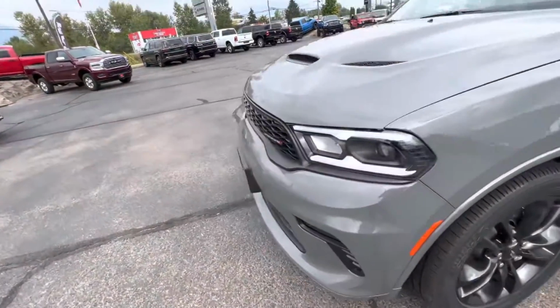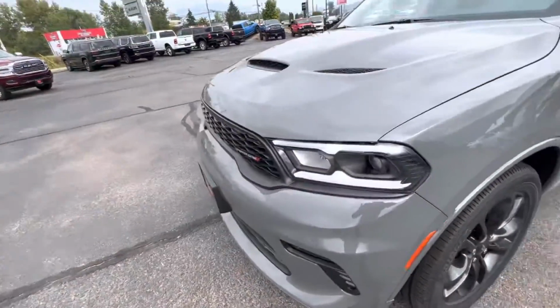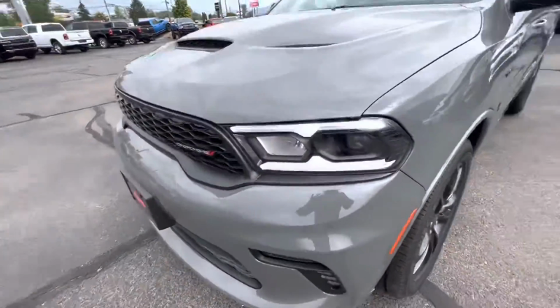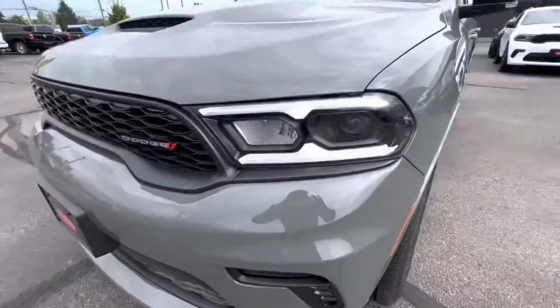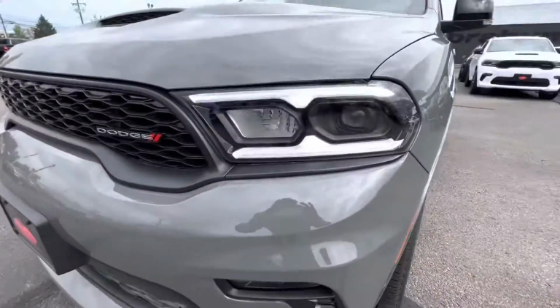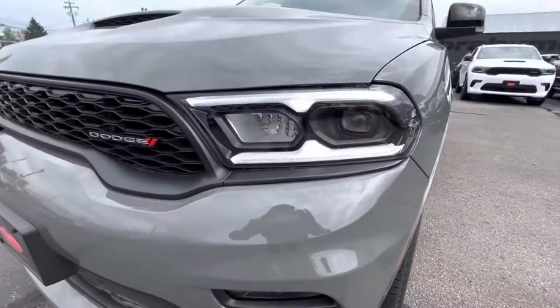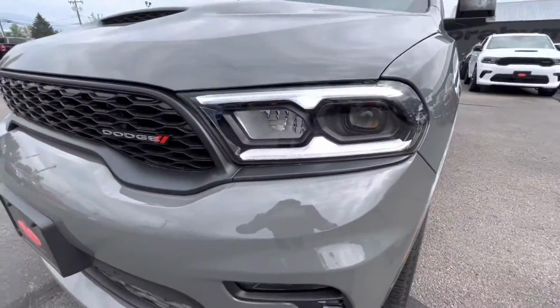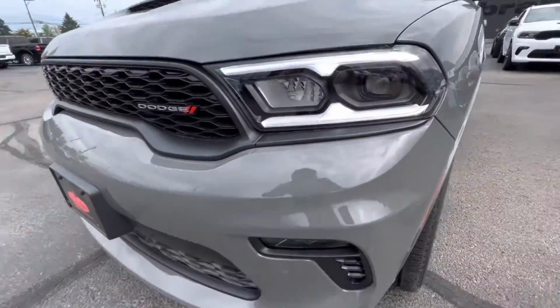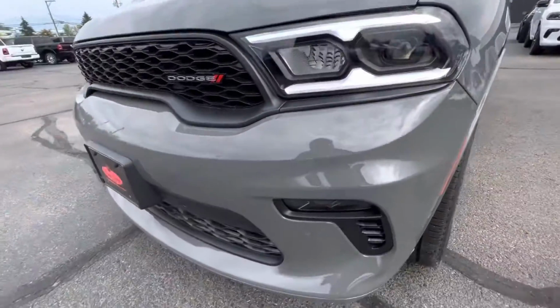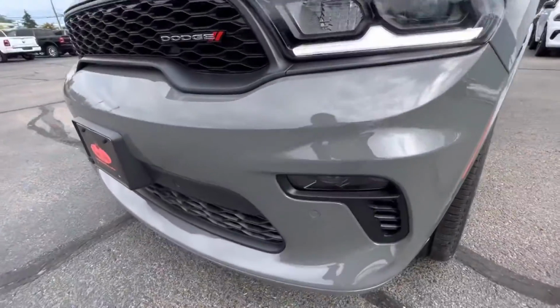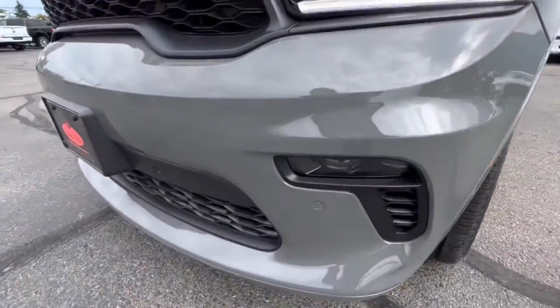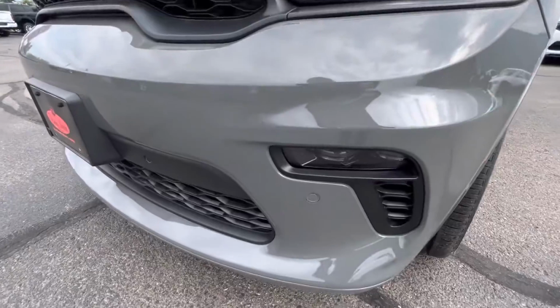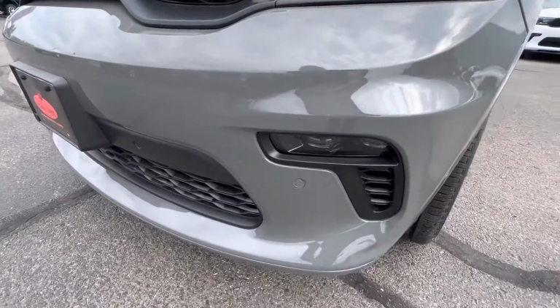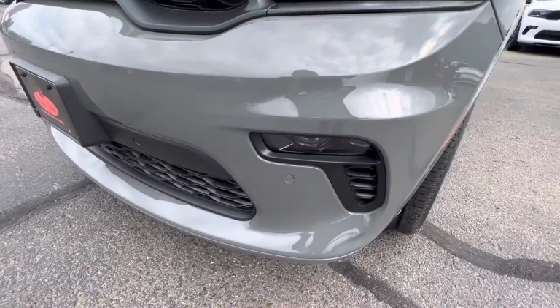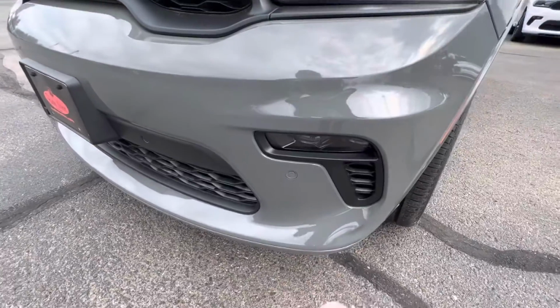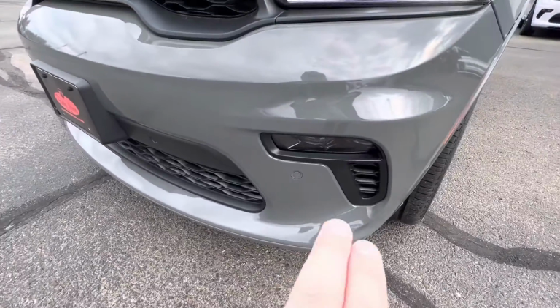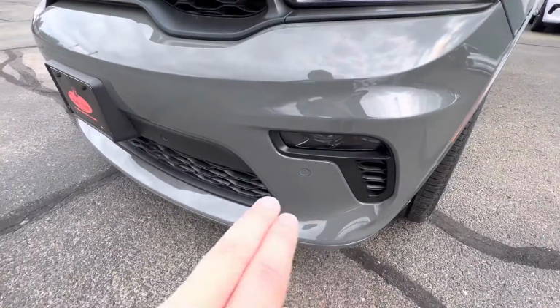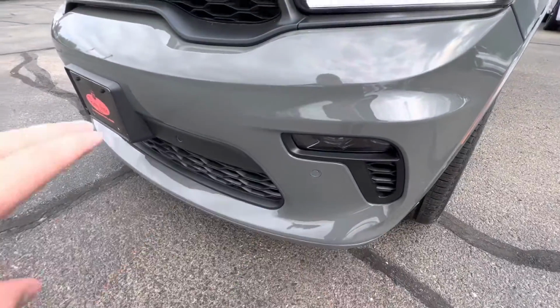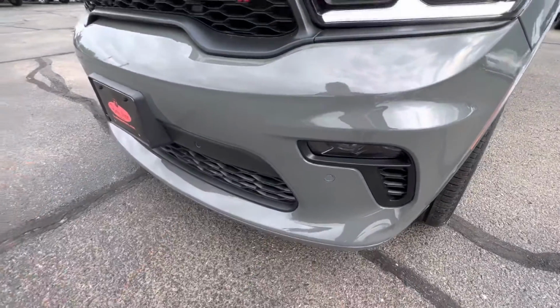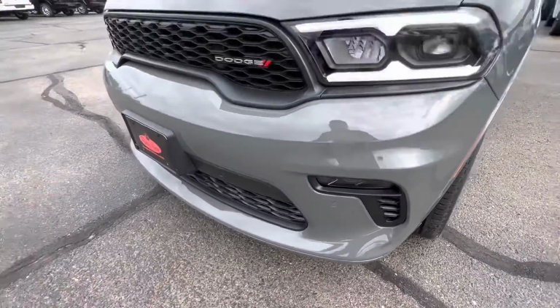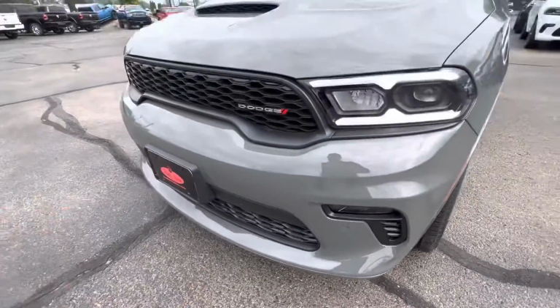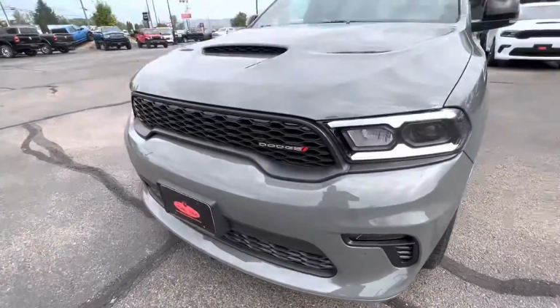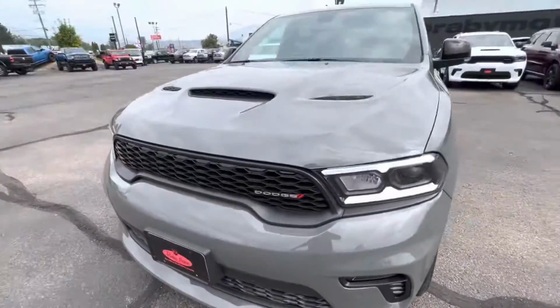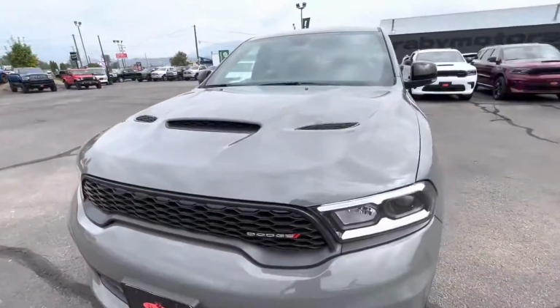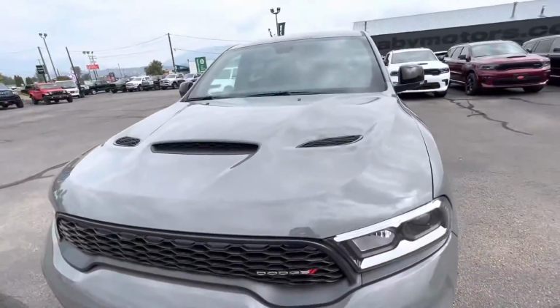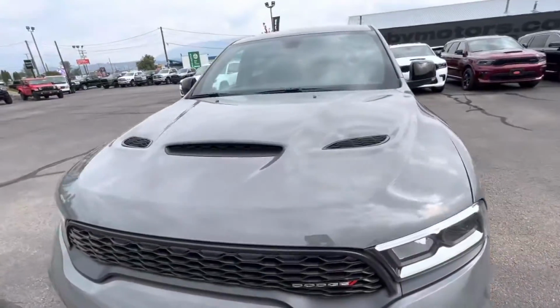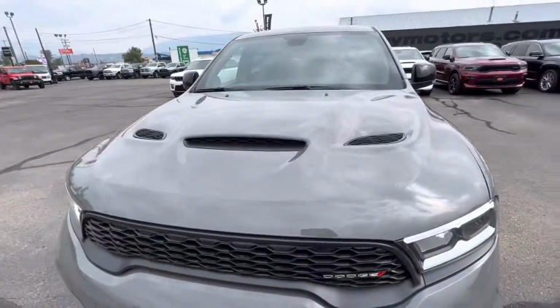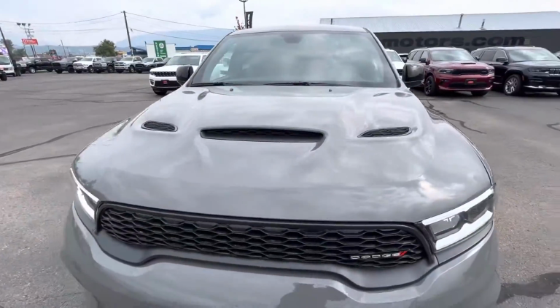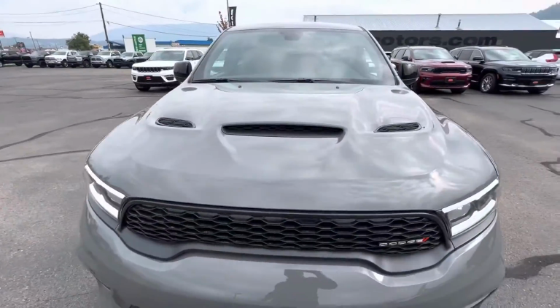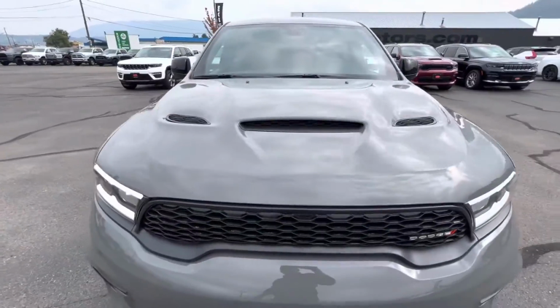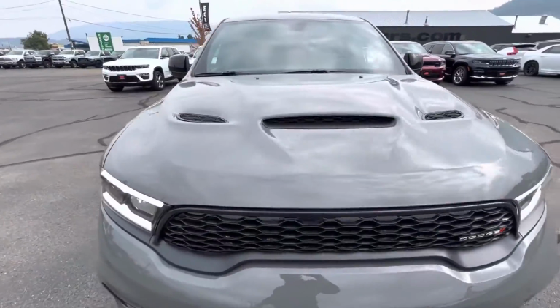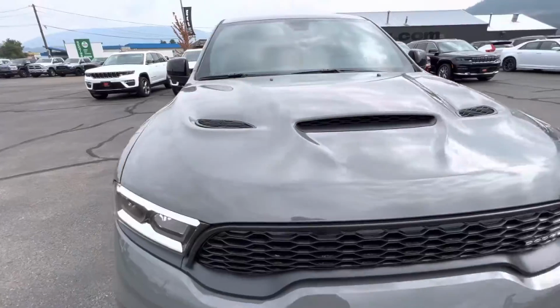We've got the eyebrow lights, fog lights, and the sensors that you can see across the front here. It's a nice sporty looking hood.